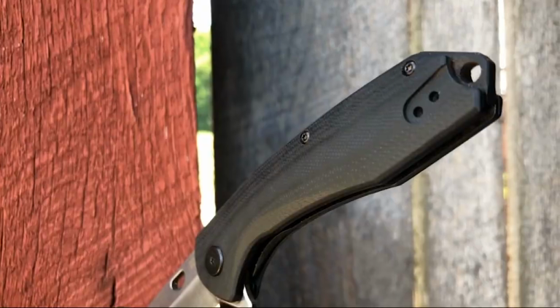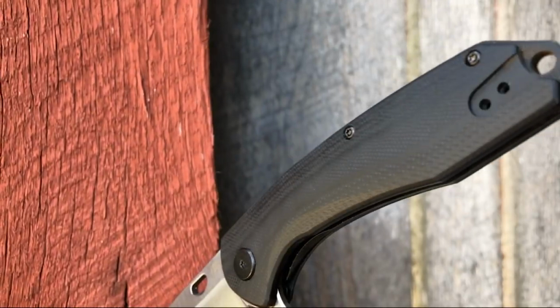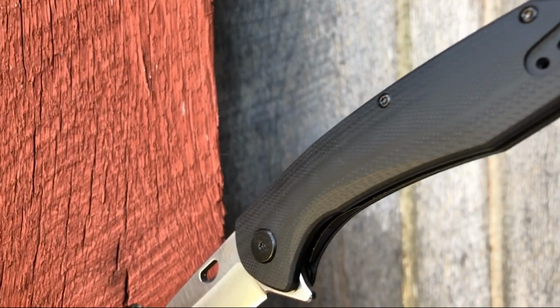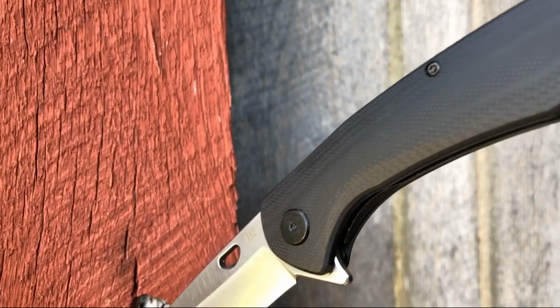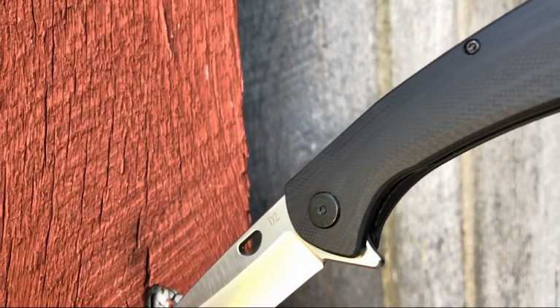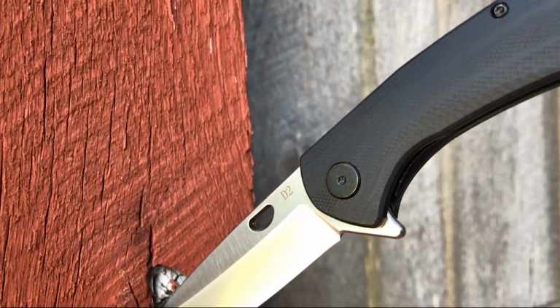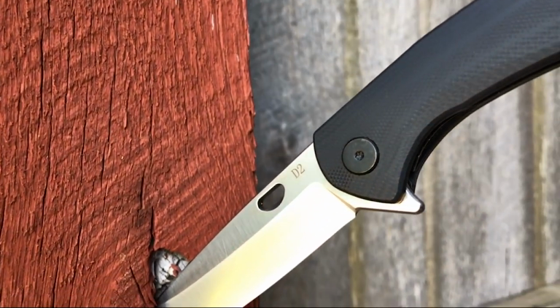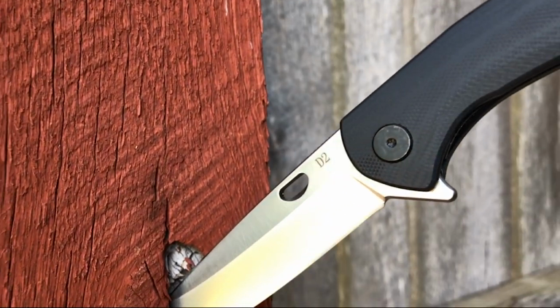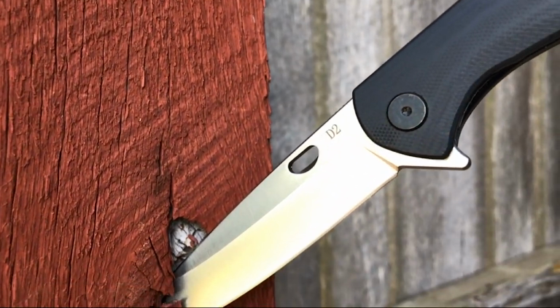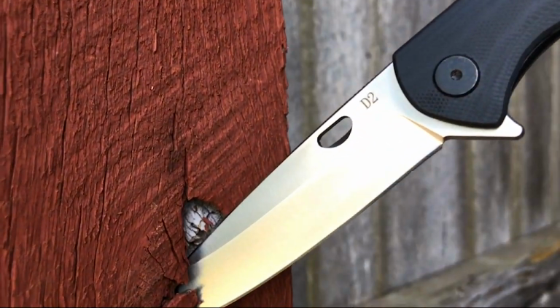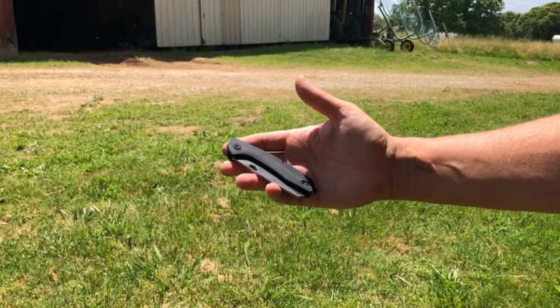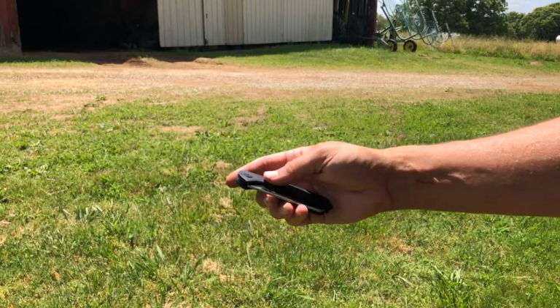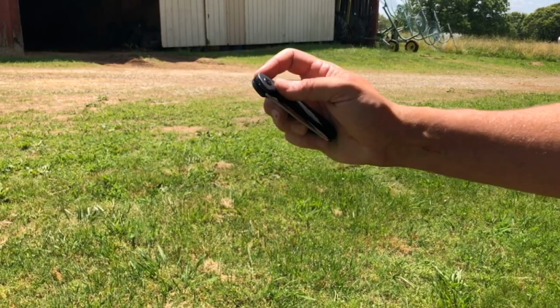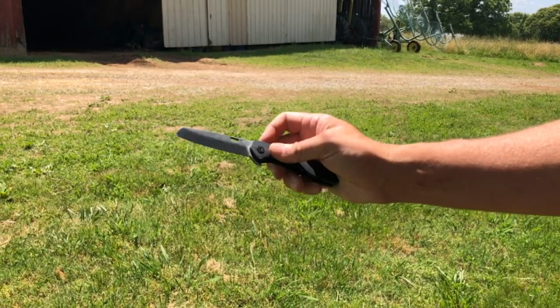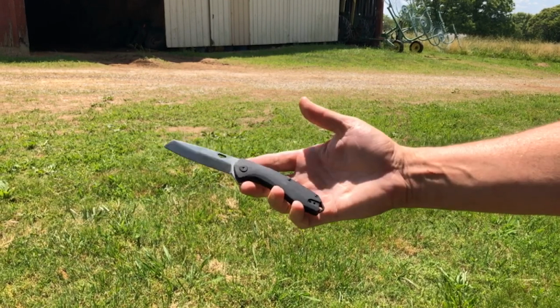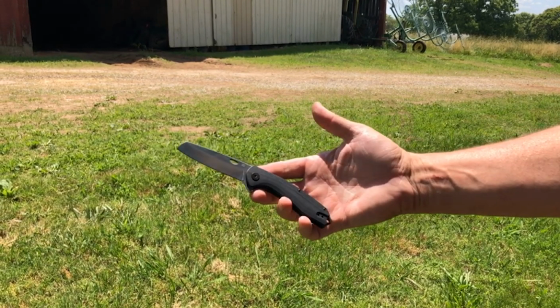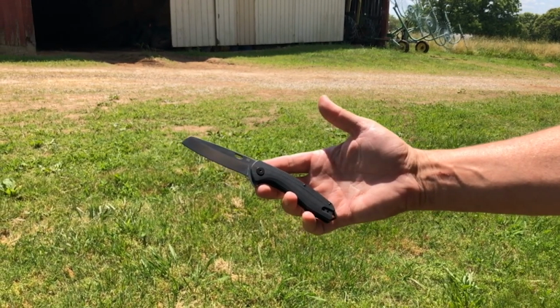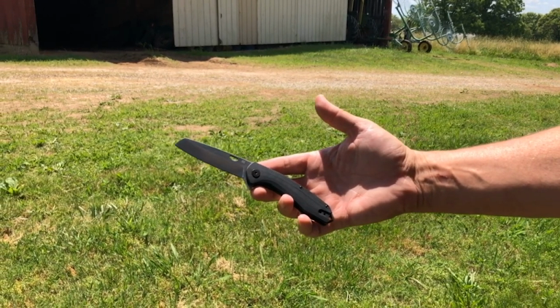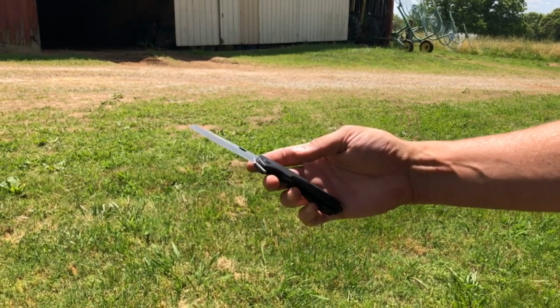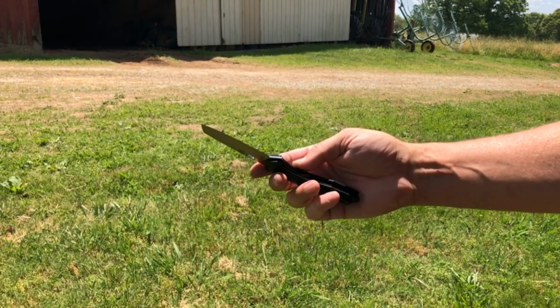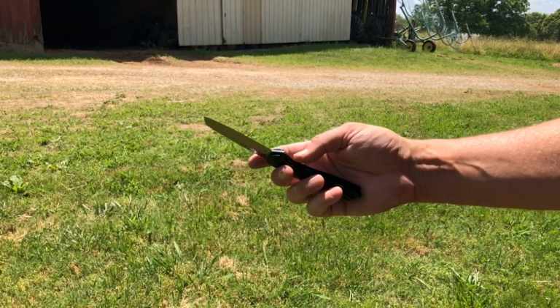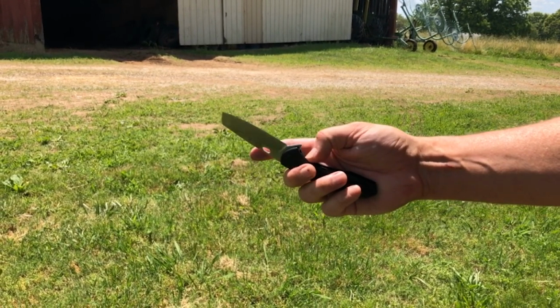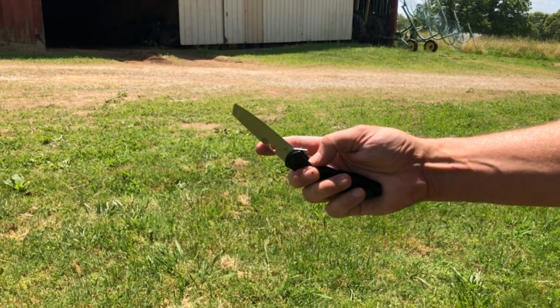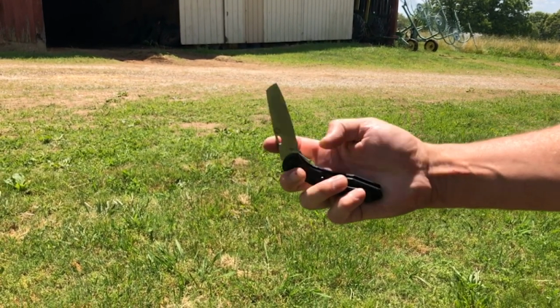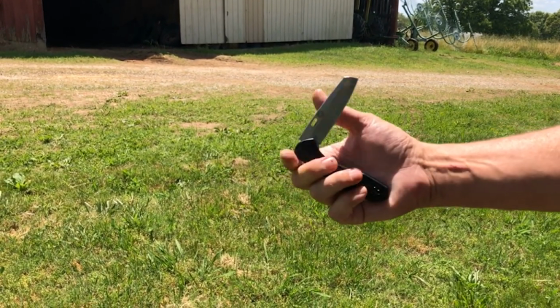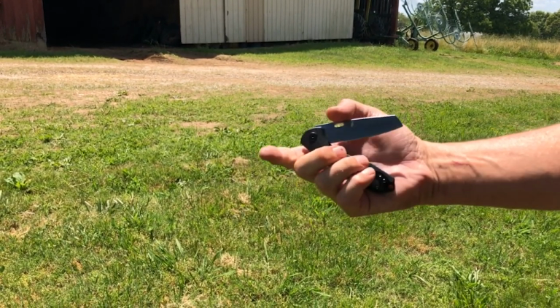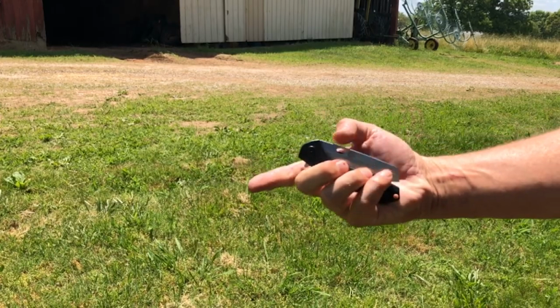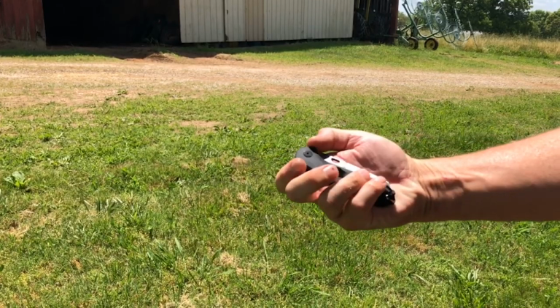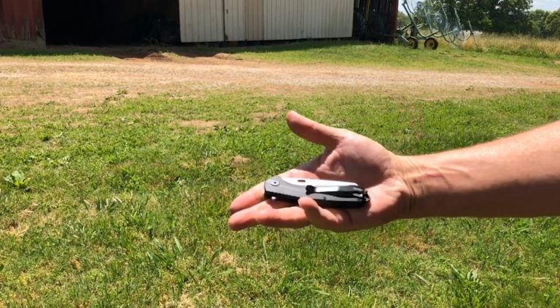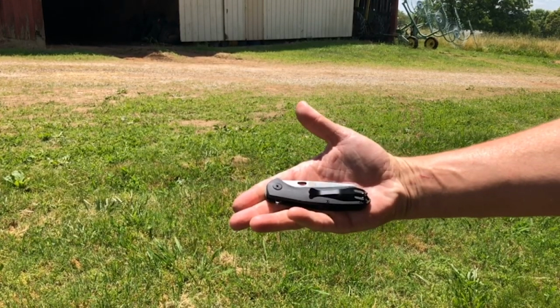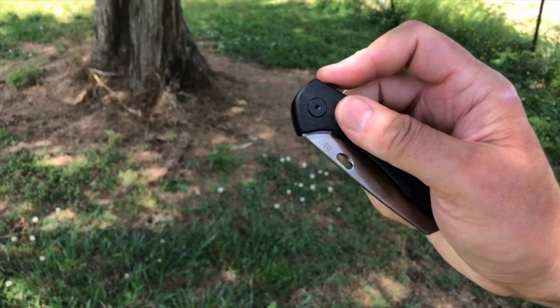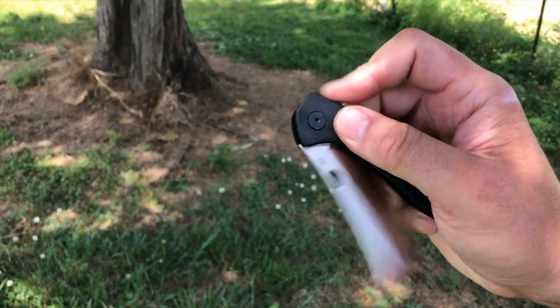The knife features a three and a quarter inch D2 steel satin finish coping blade, a ball bearing pivot system for smooth opening and closing, and a black G10 handle and a reversible pocket clip, all packed in a four and a half inch closed length knife.